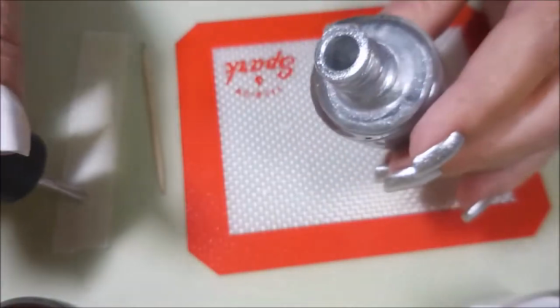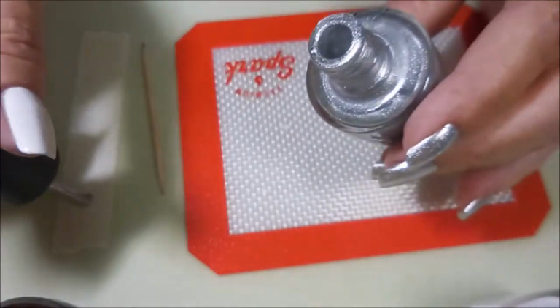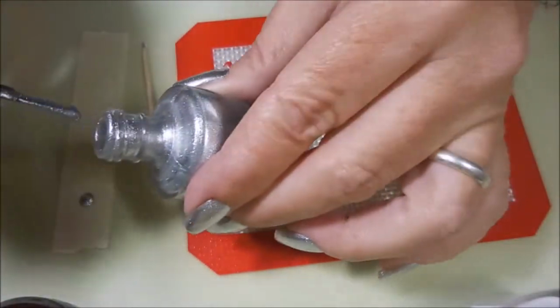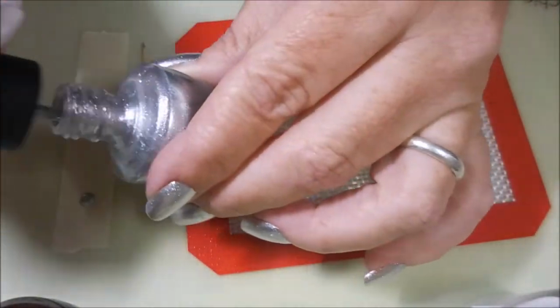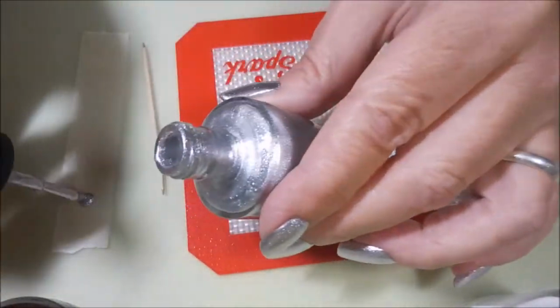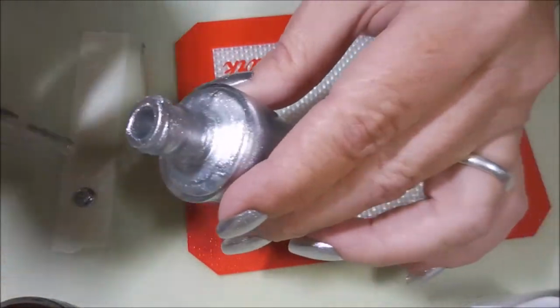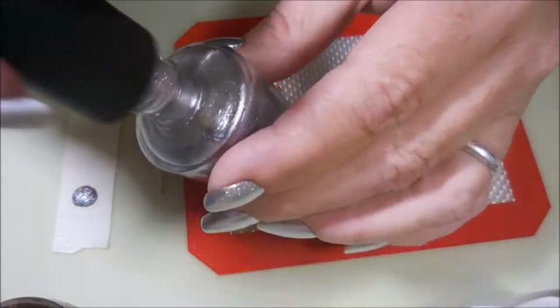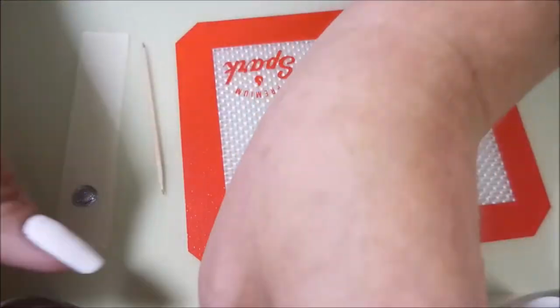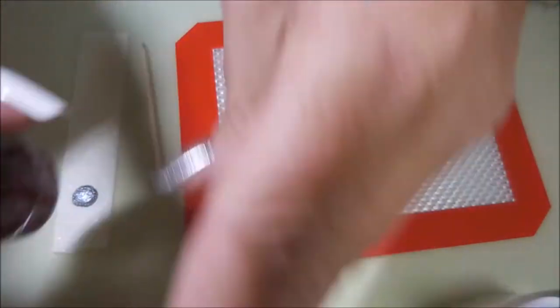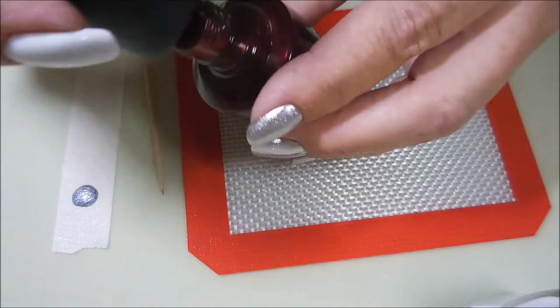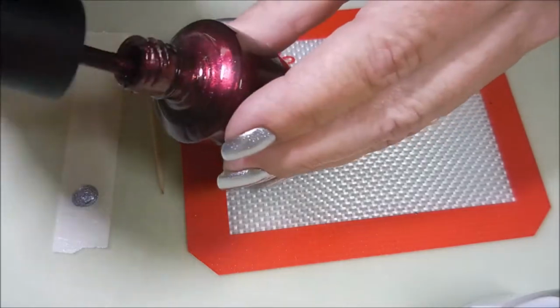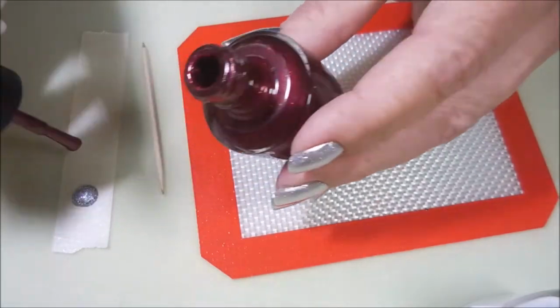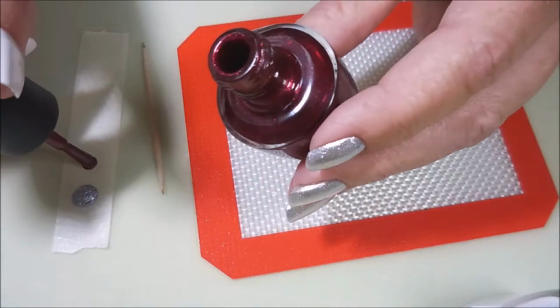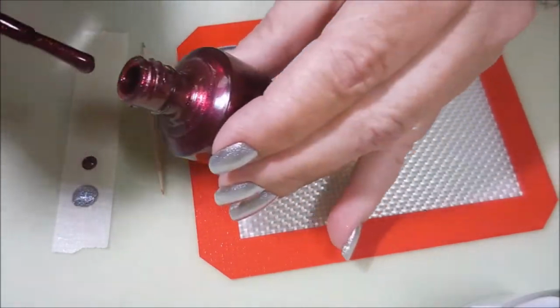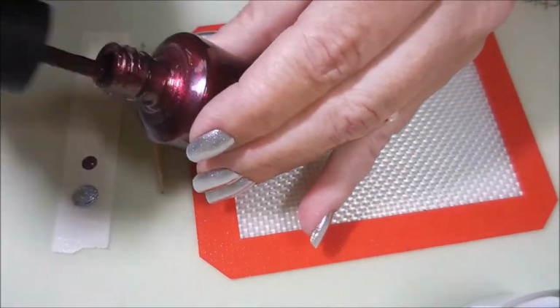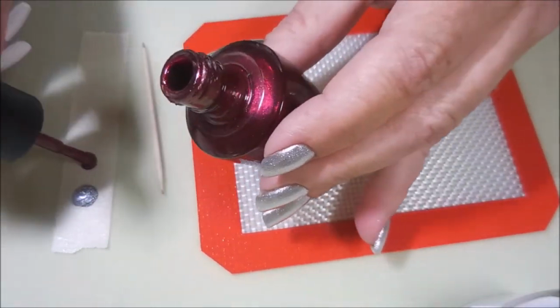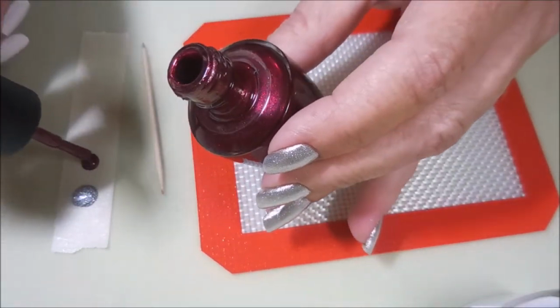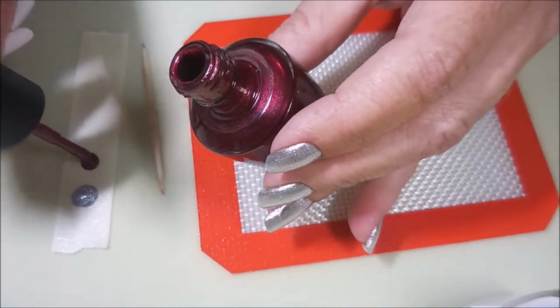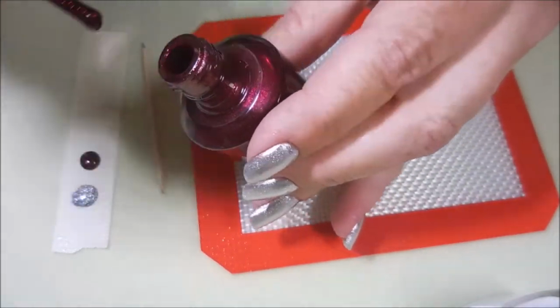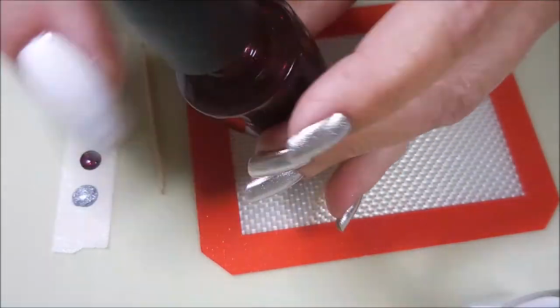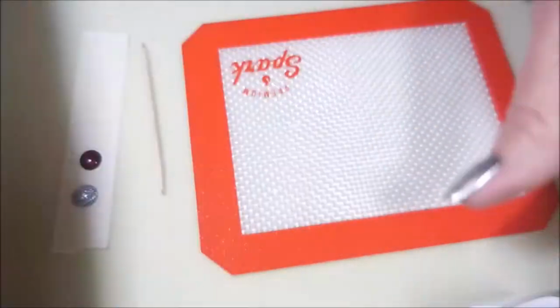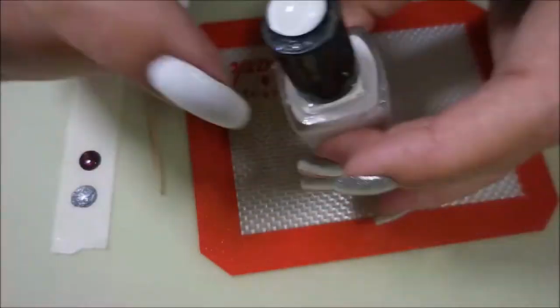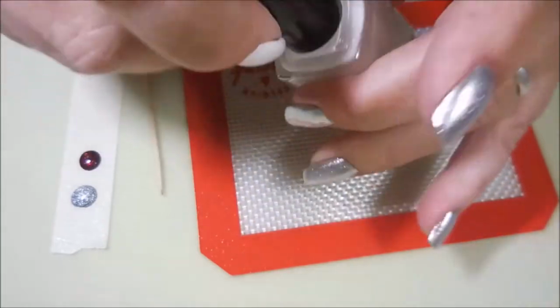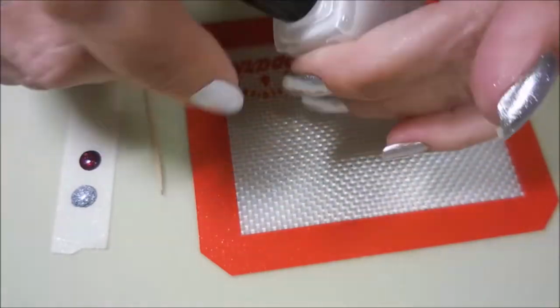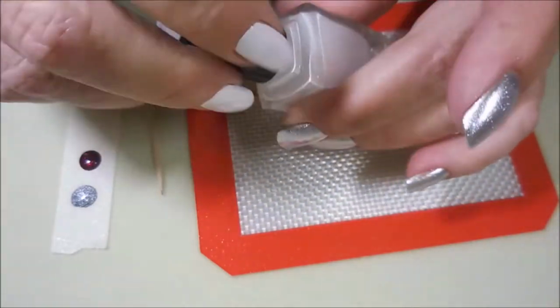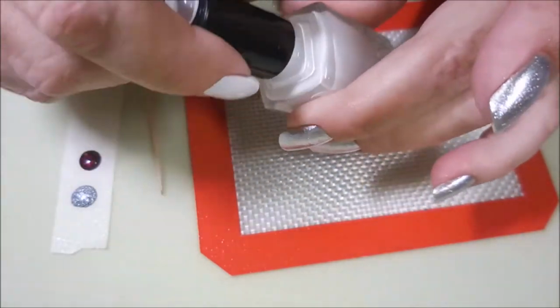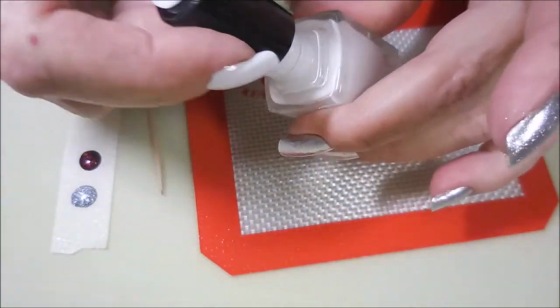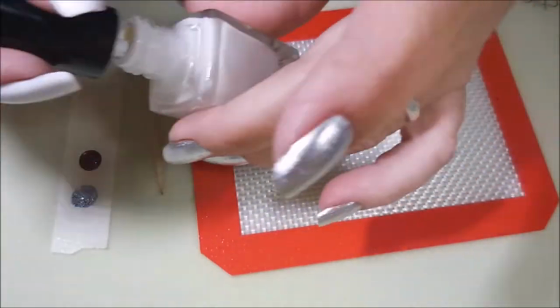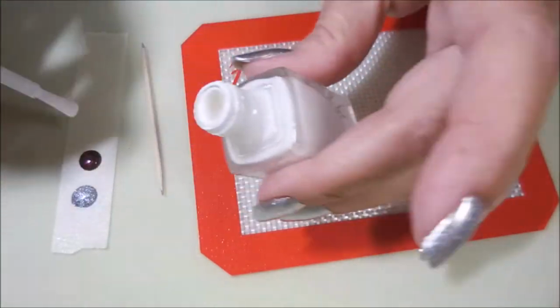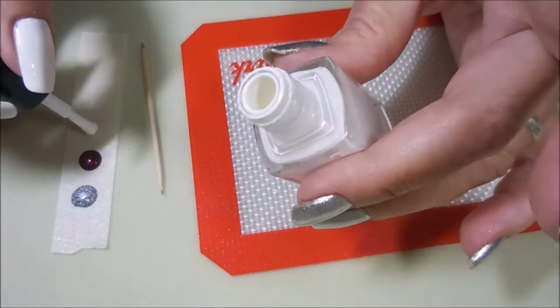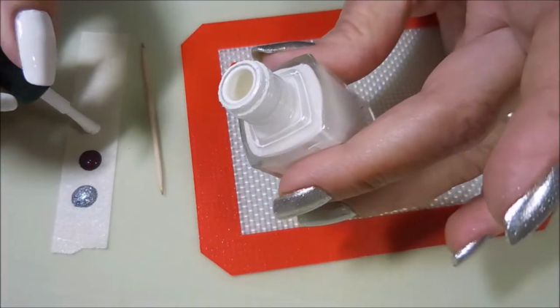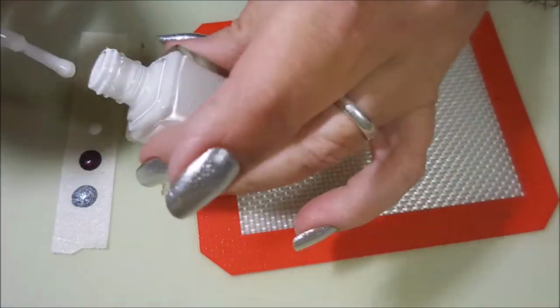I'm putting out some drops of these polishes — the silver, the kind of maroon-y reddish color, and the white — so that I can drag marble them into the white, which is going to be the base of this design.